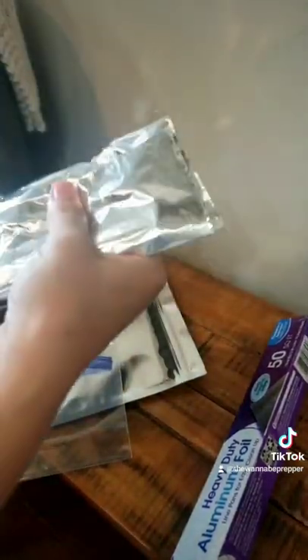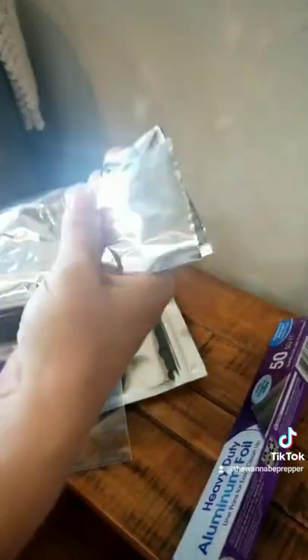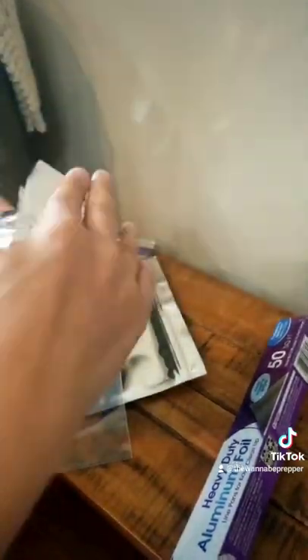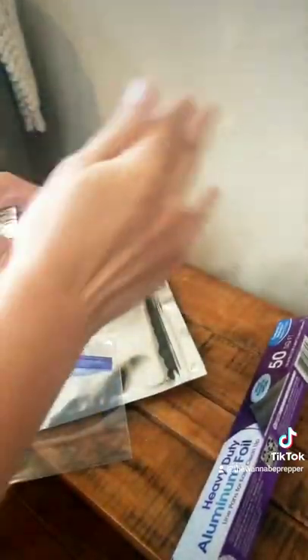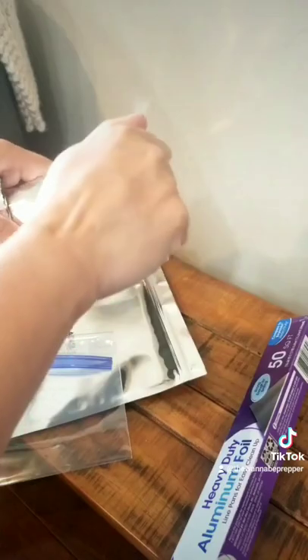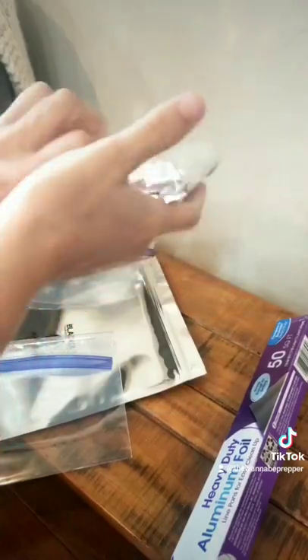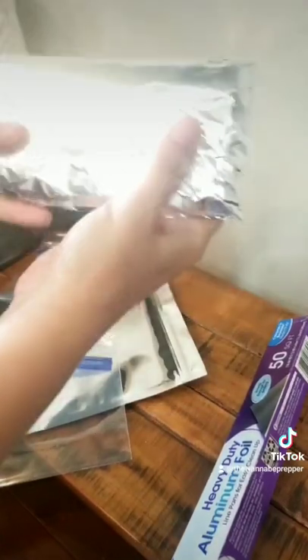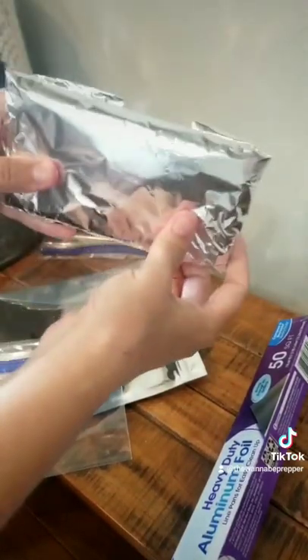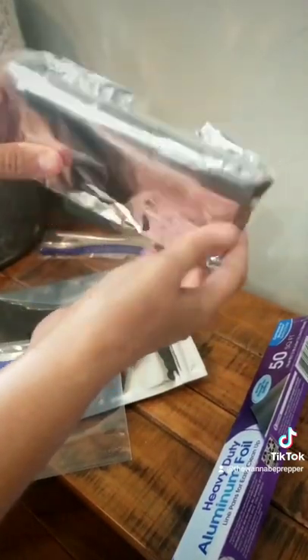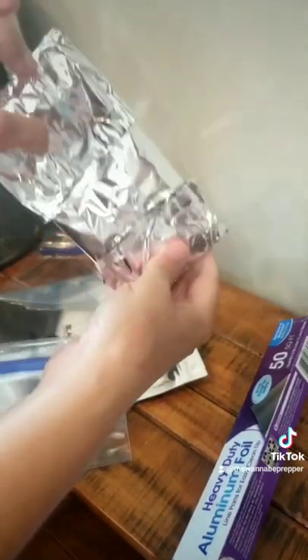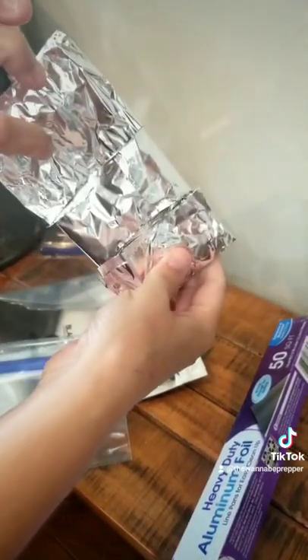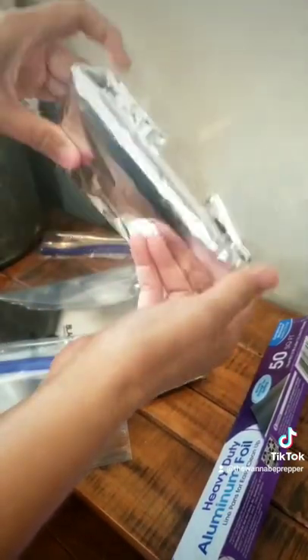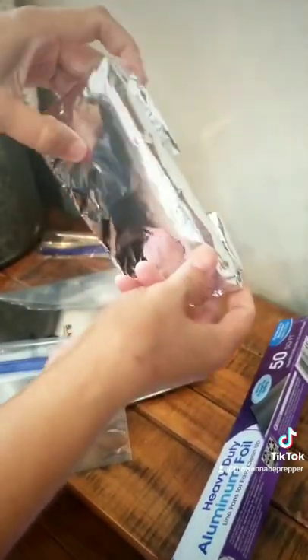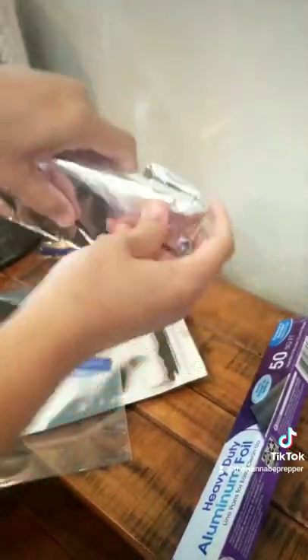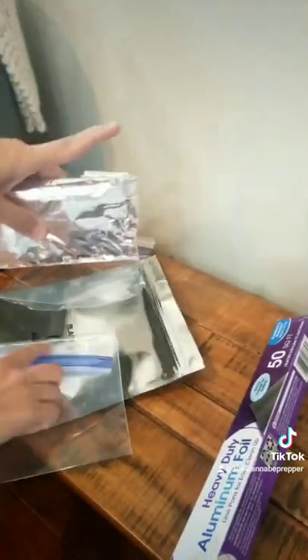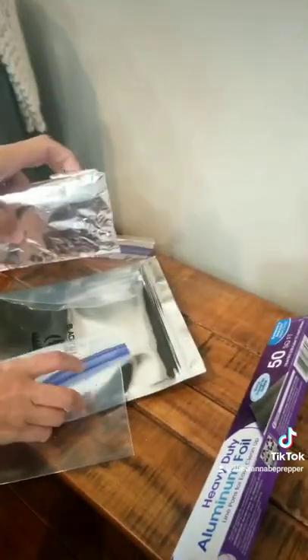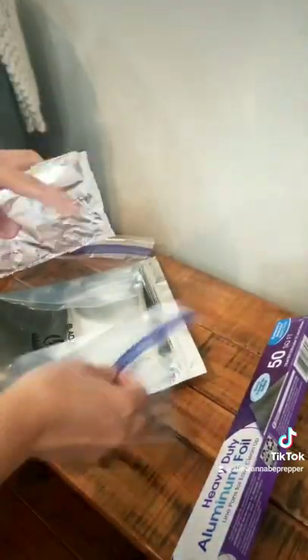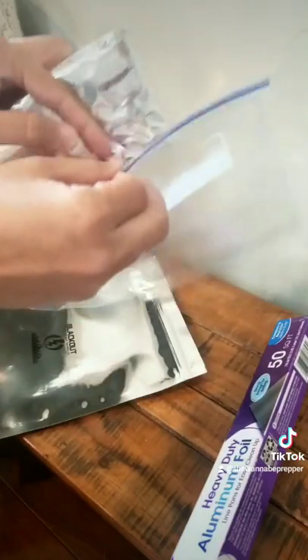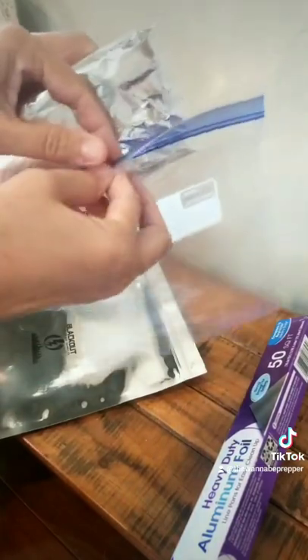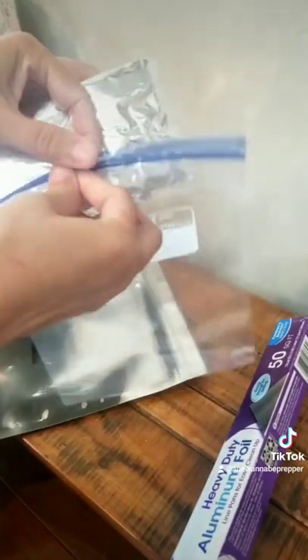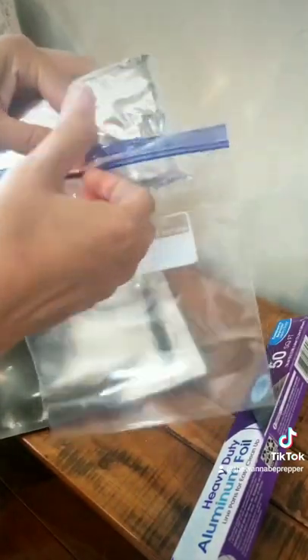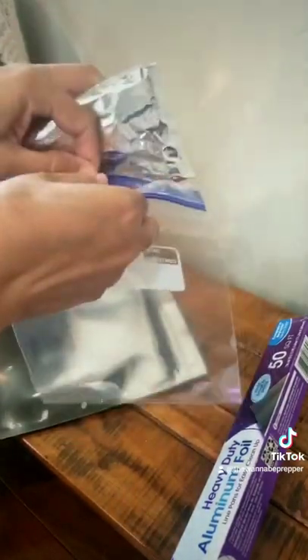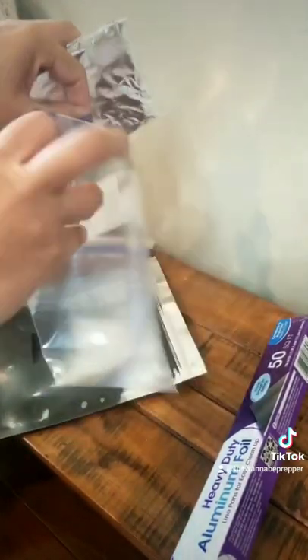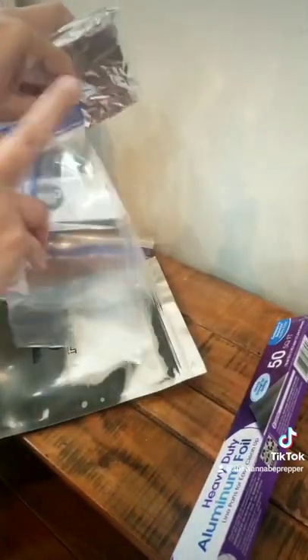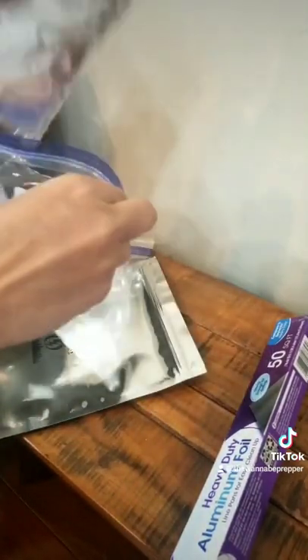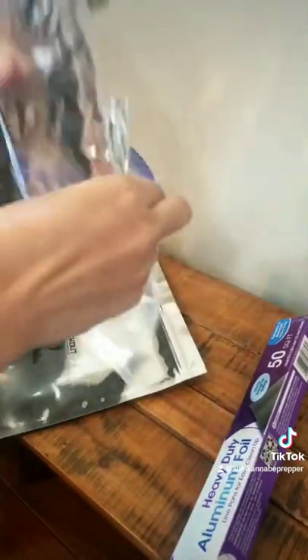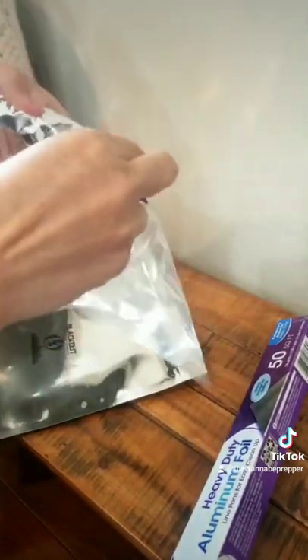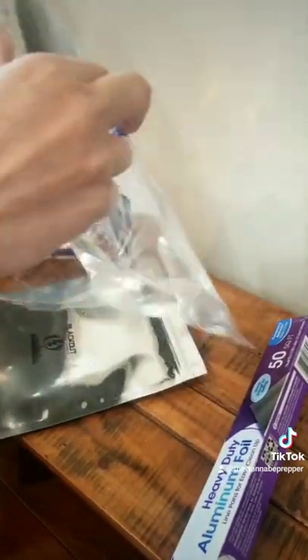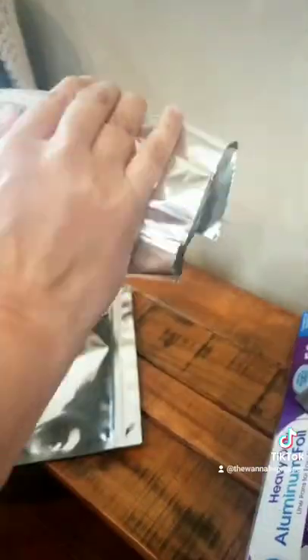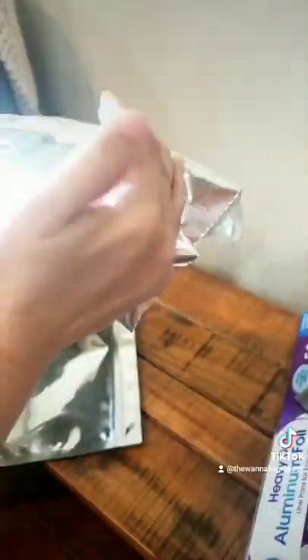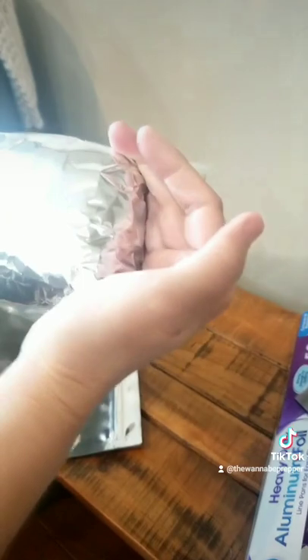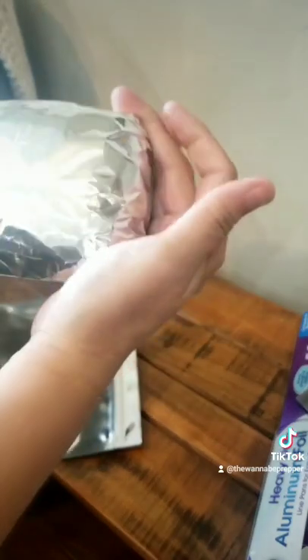If you're going to pack up your phone, don't forget a charger. Use your hand to round the edges so that you don't poke holes into your plastic bag.